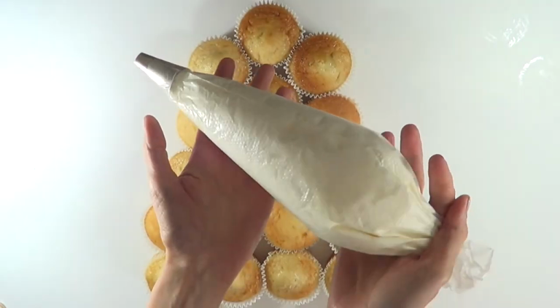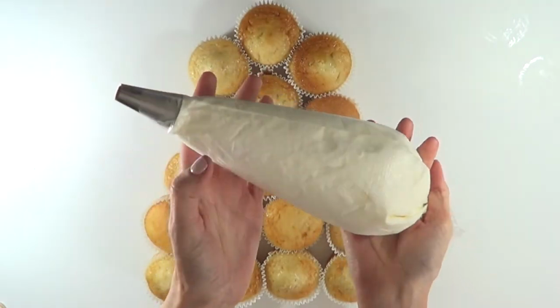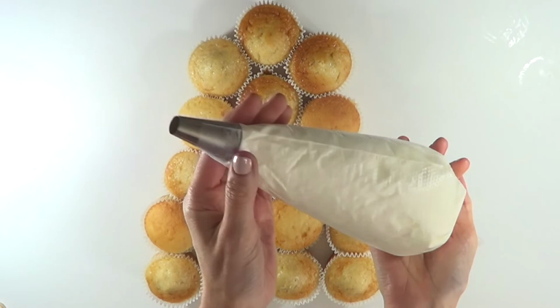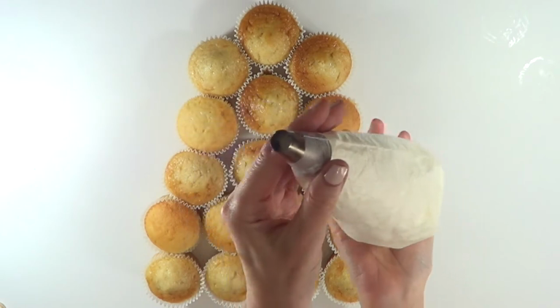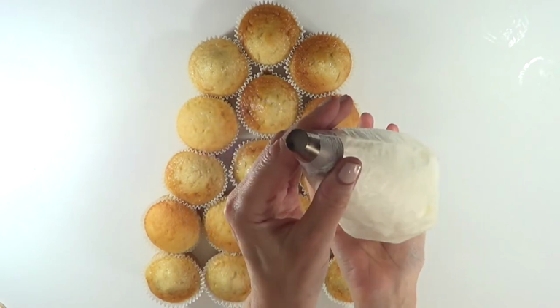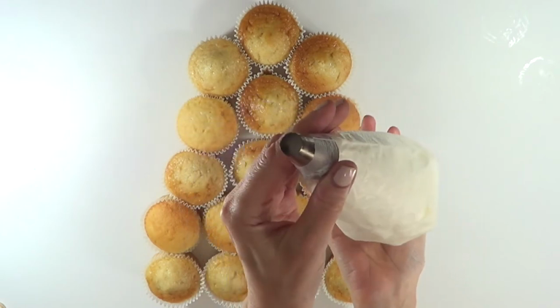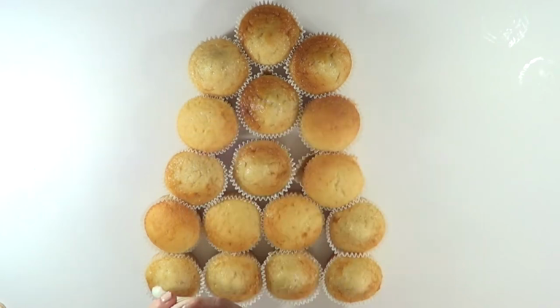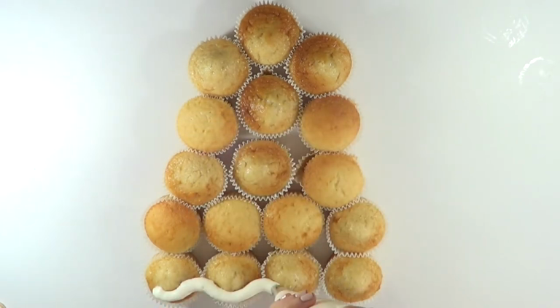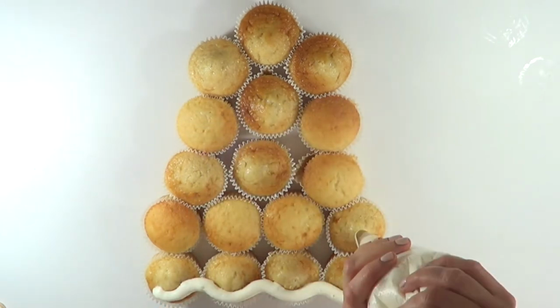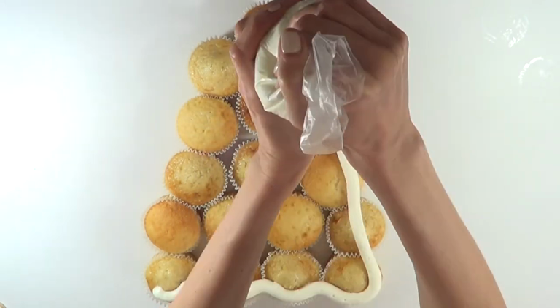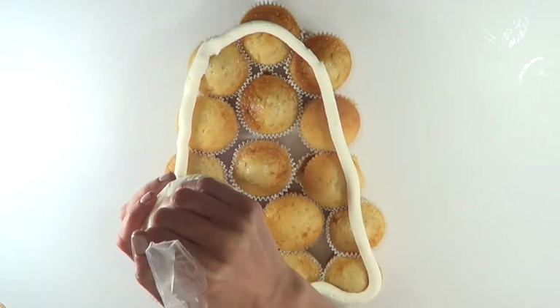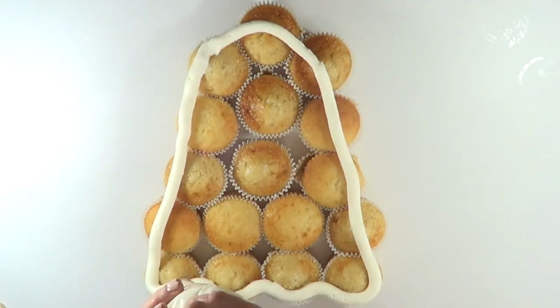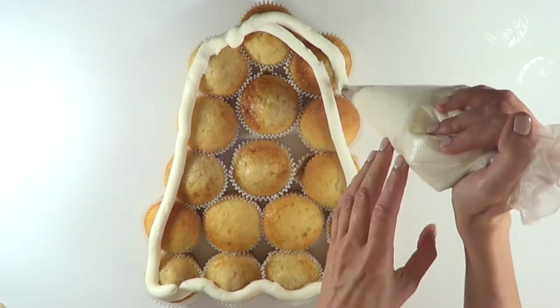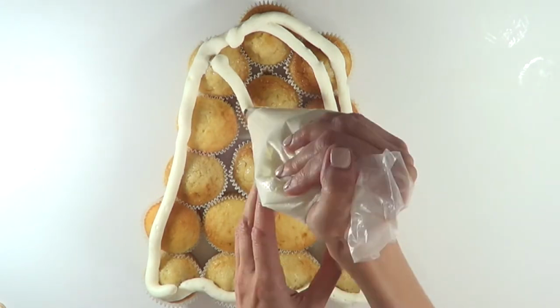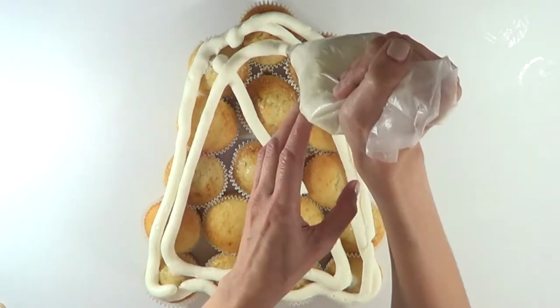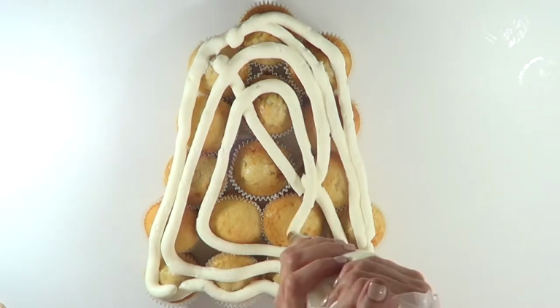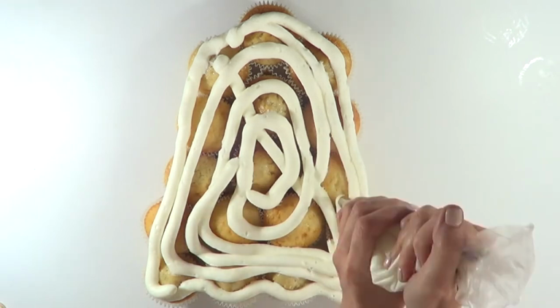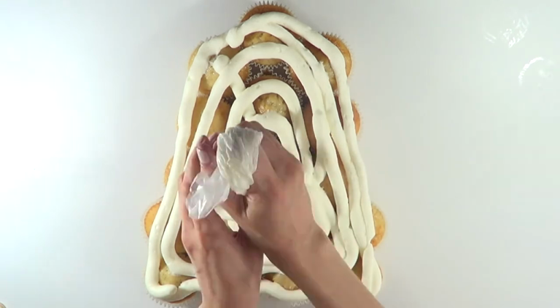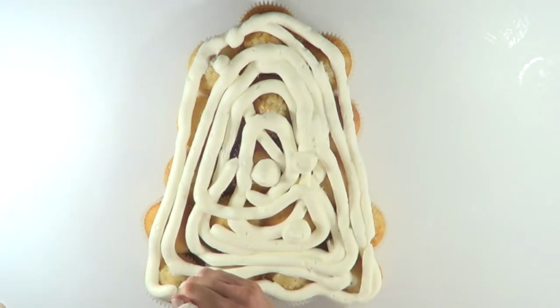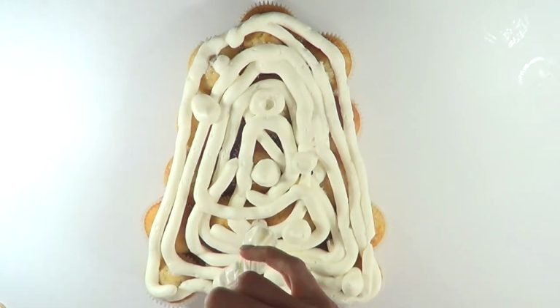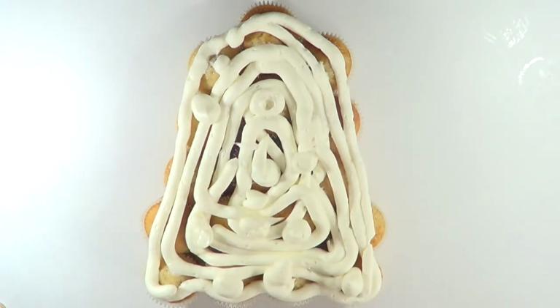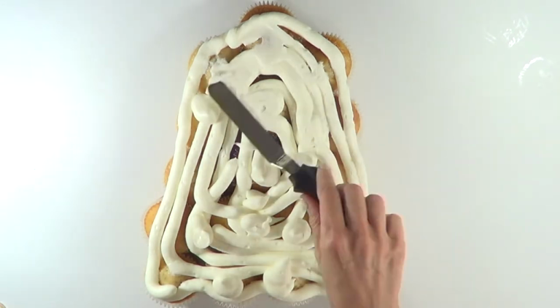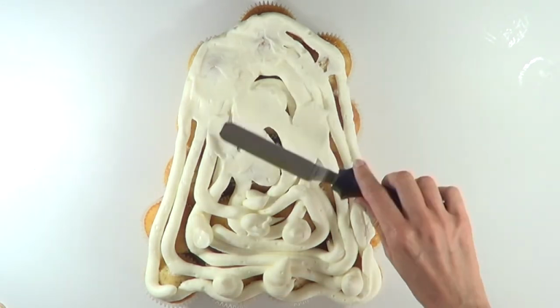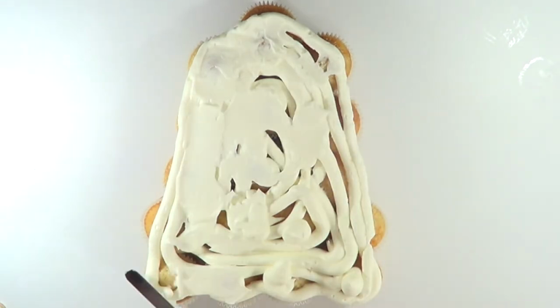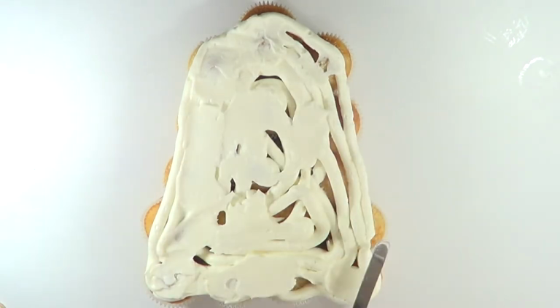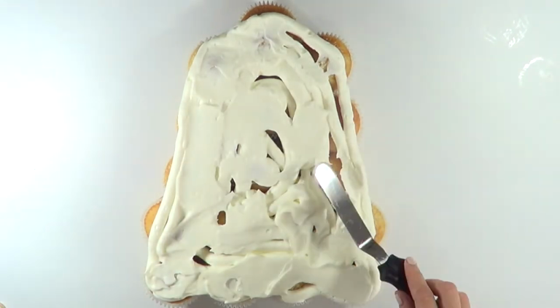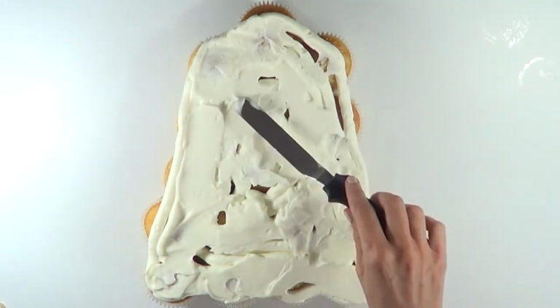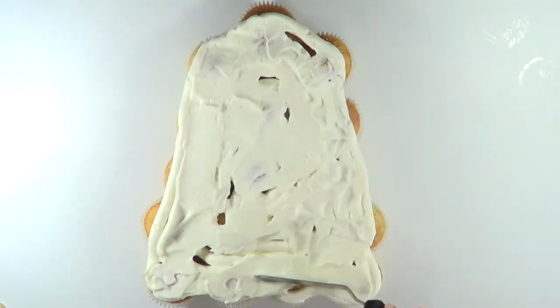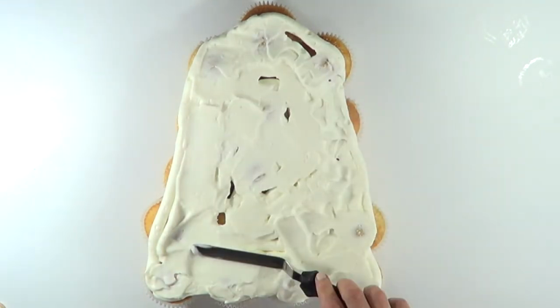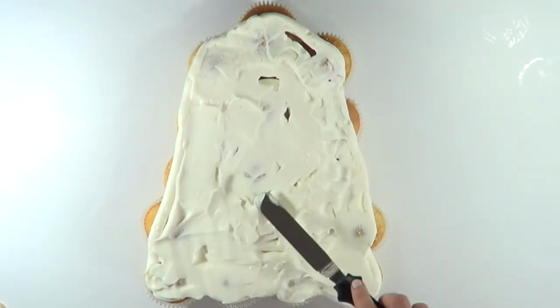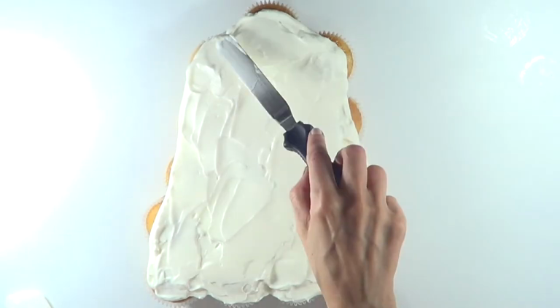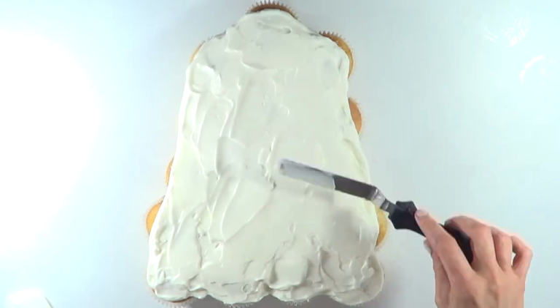Then I'm going to be using some whipping cream and a round tip. I'm pretty much going to first work on the outside, piping, and then just fill it in. Then I'm going to go with my knife or my spatula and just smooth everything.